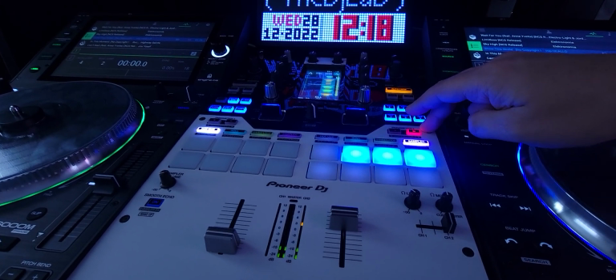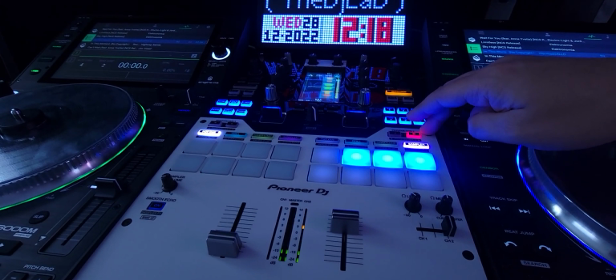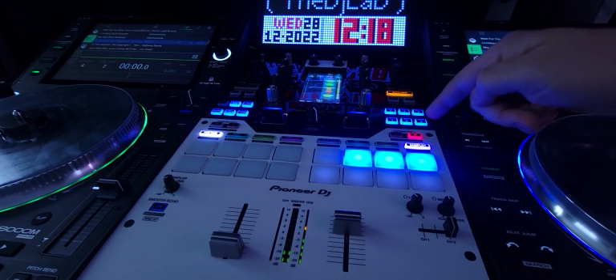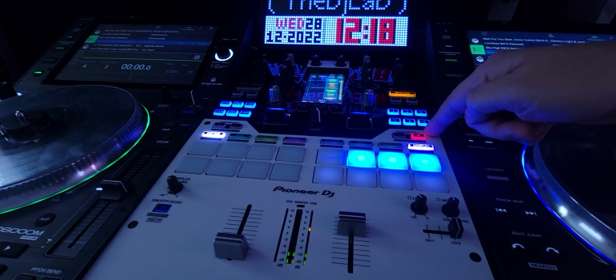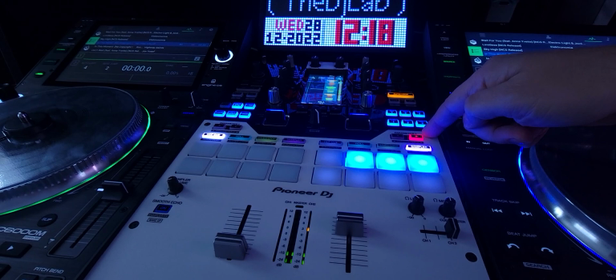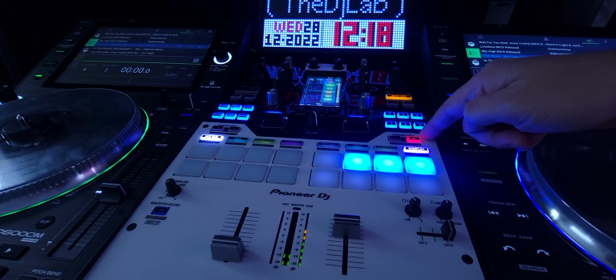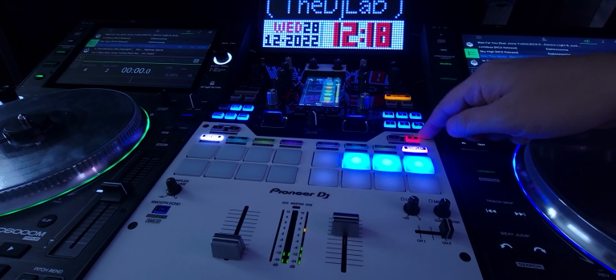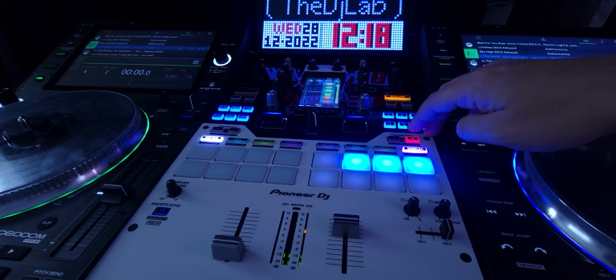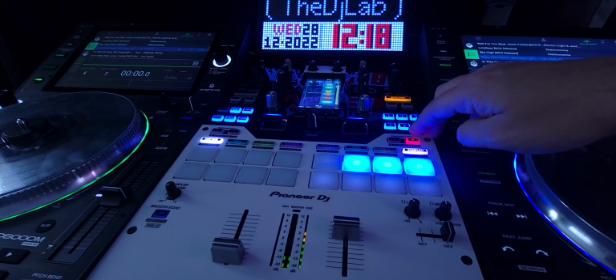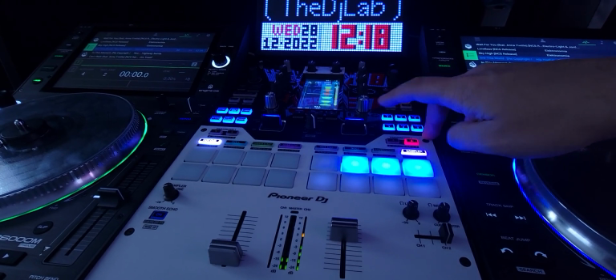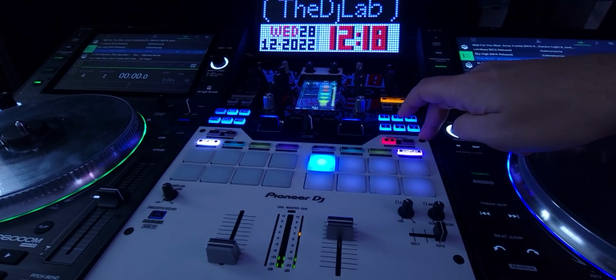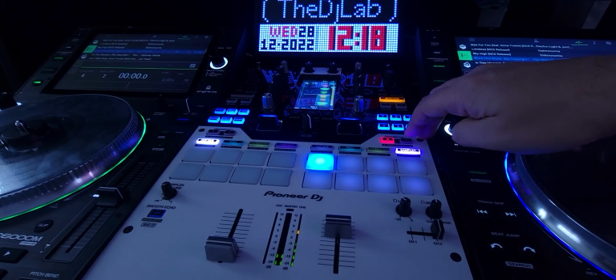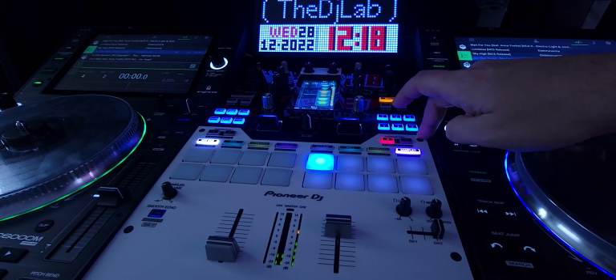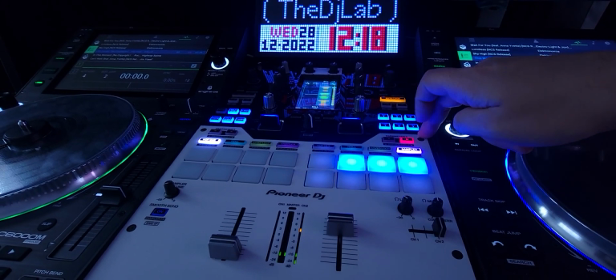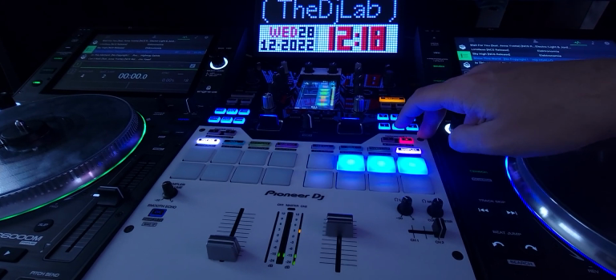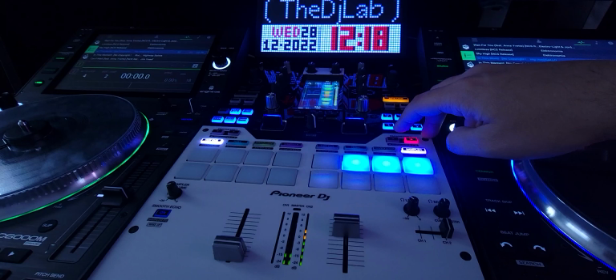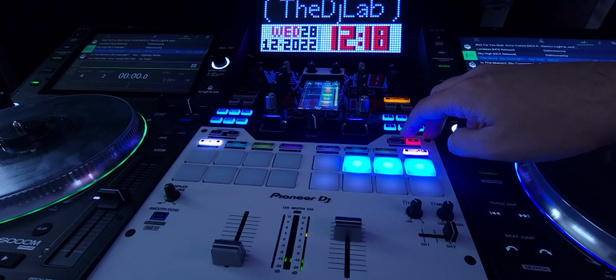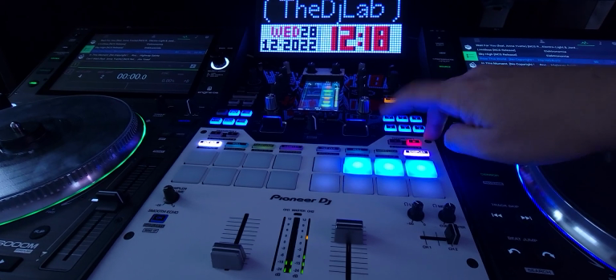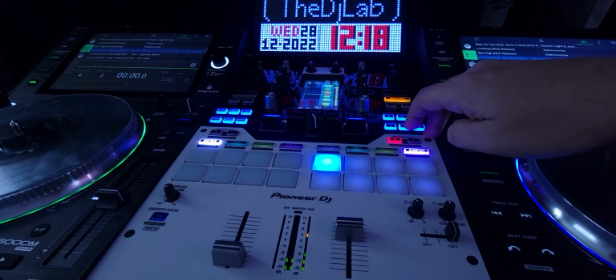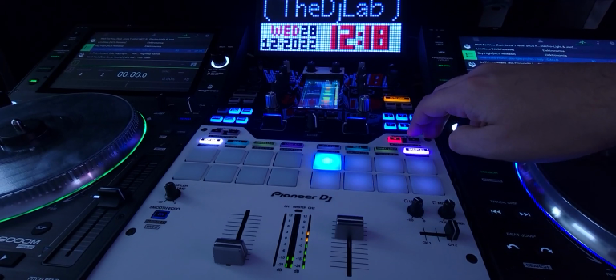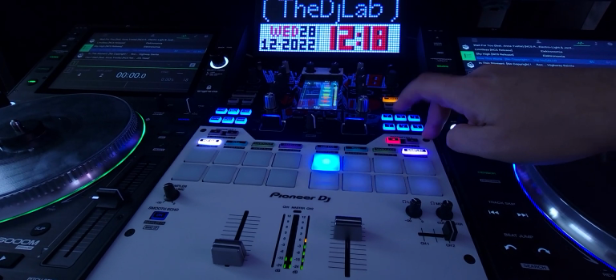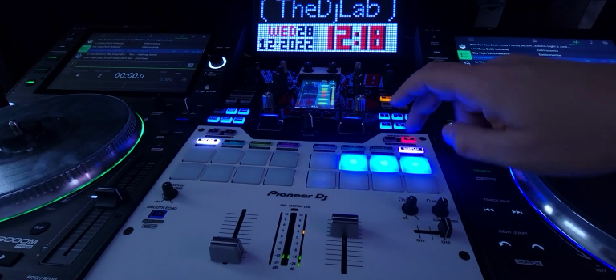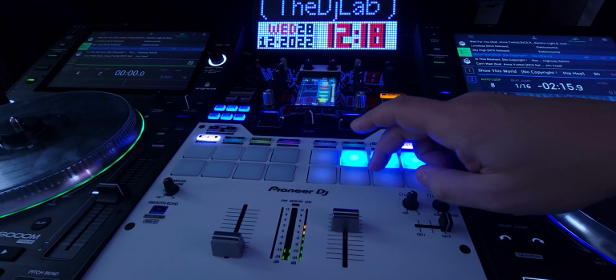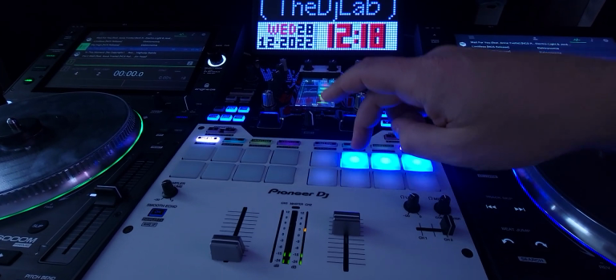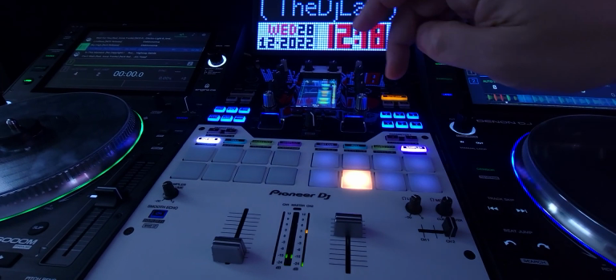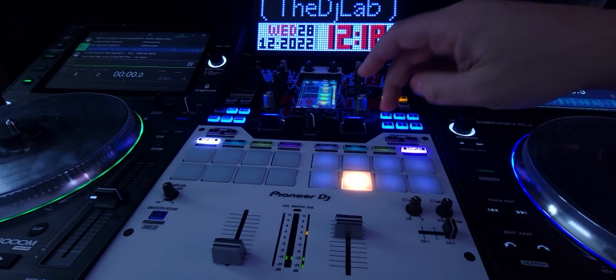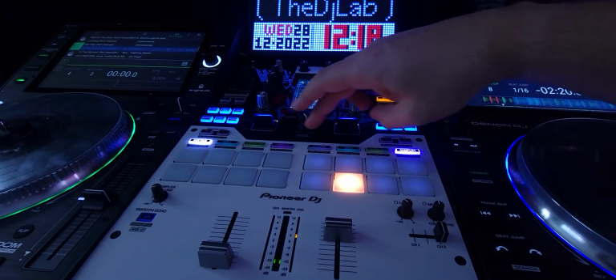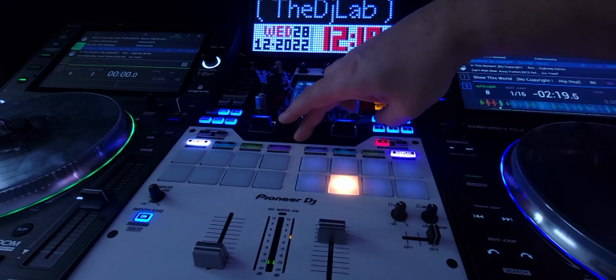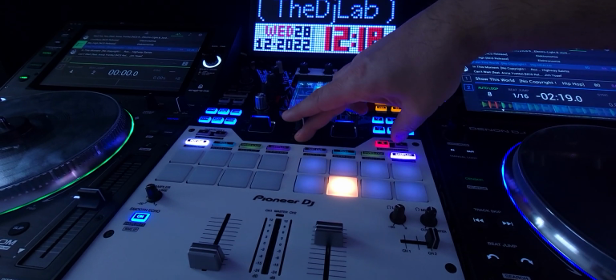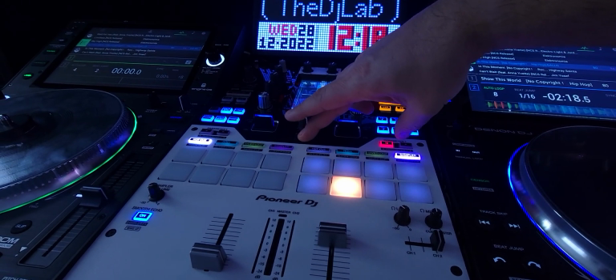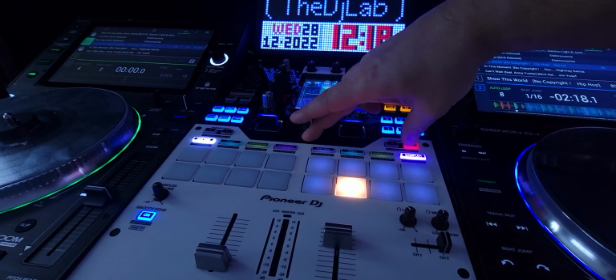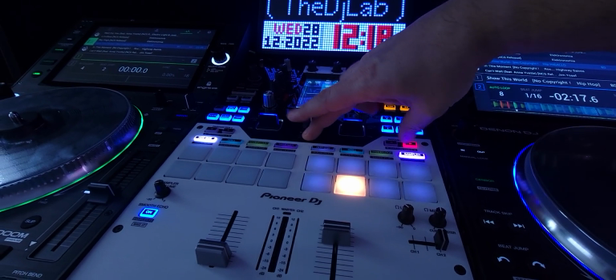And also, just a little side note, the parameter button is instrumental and a cappella. And you can change that one as well too. Watch this.